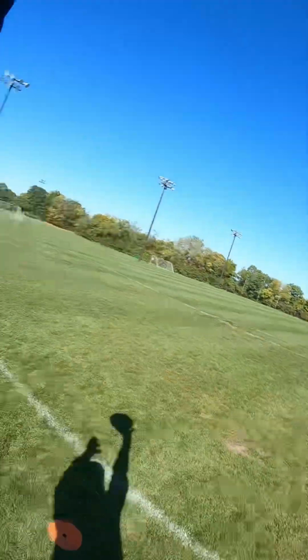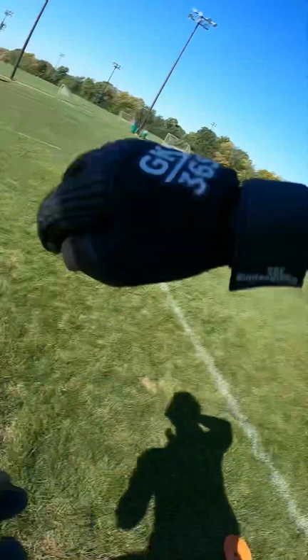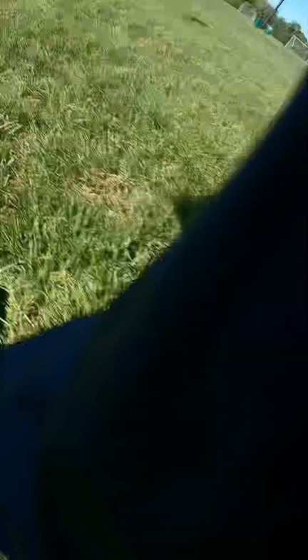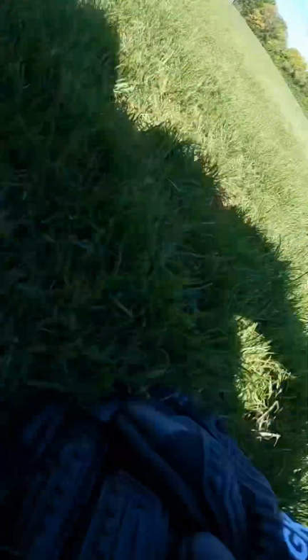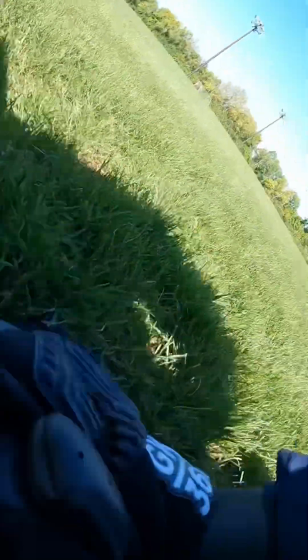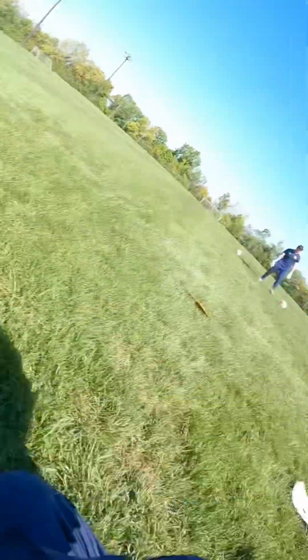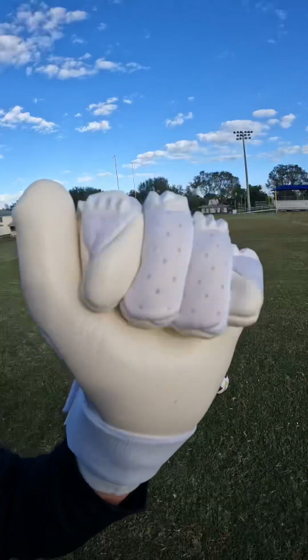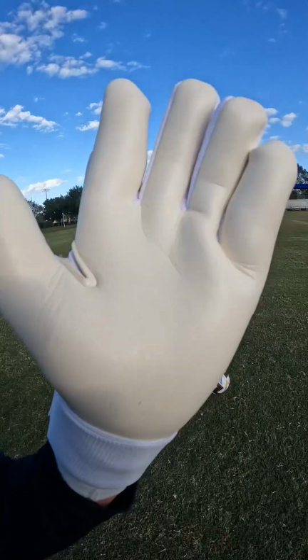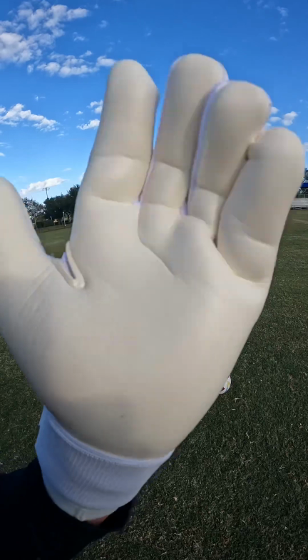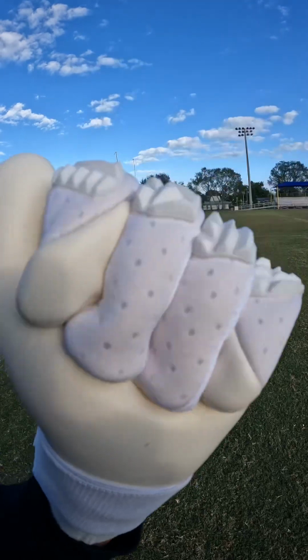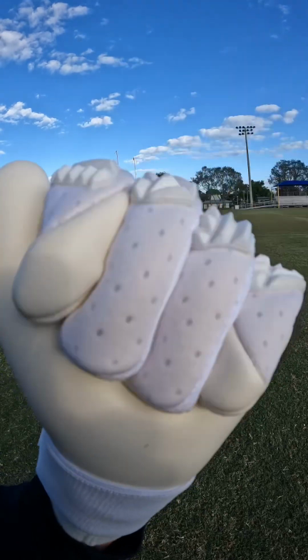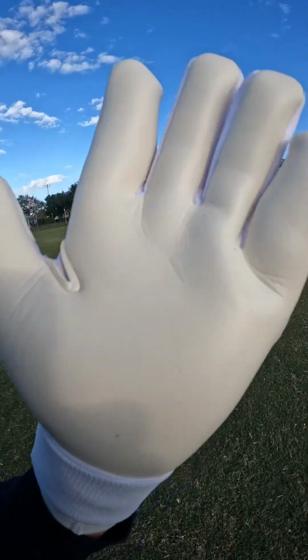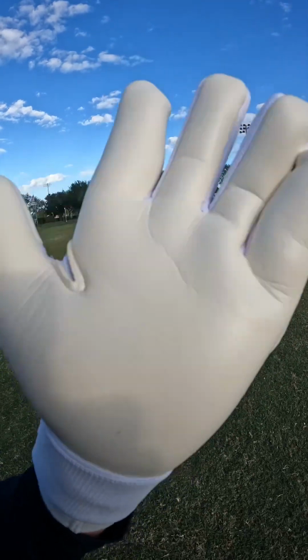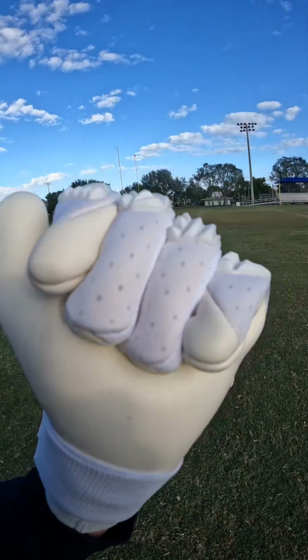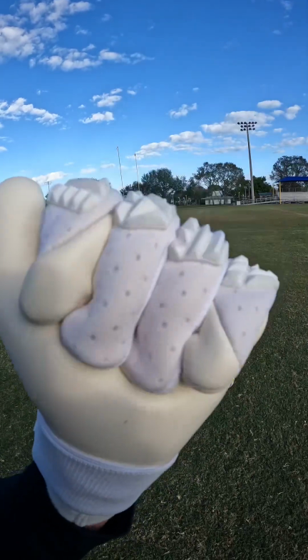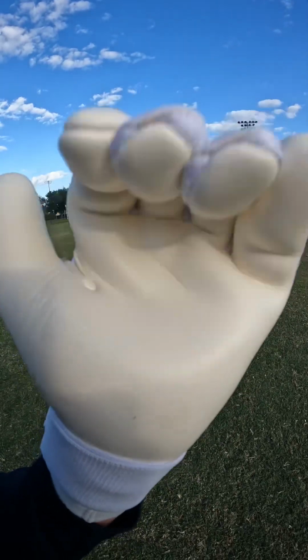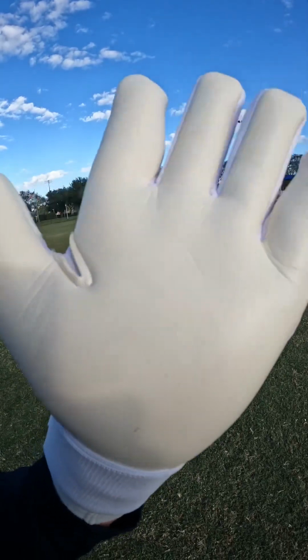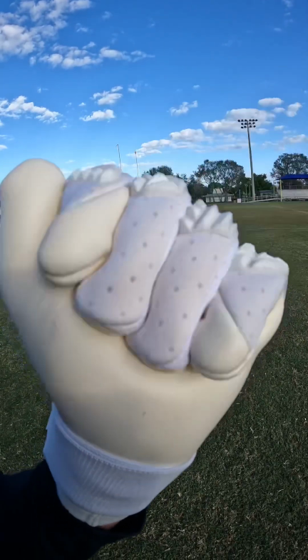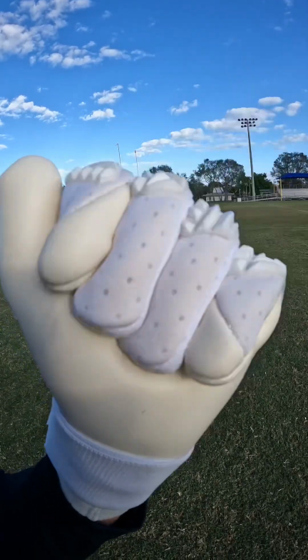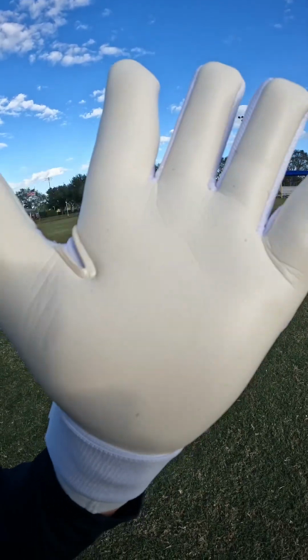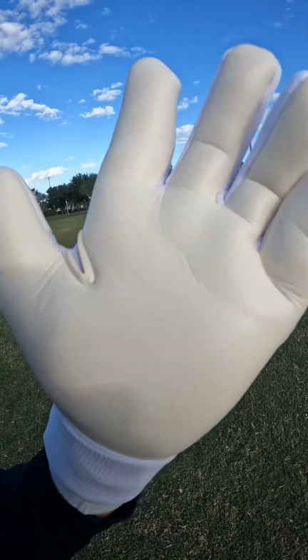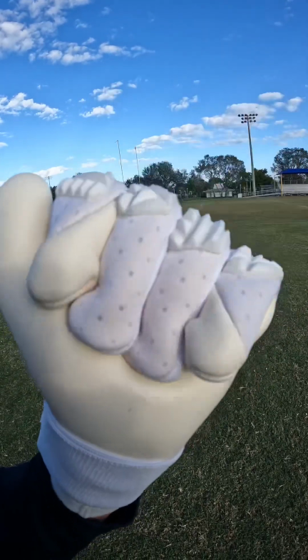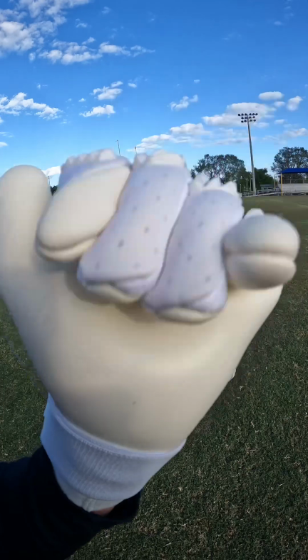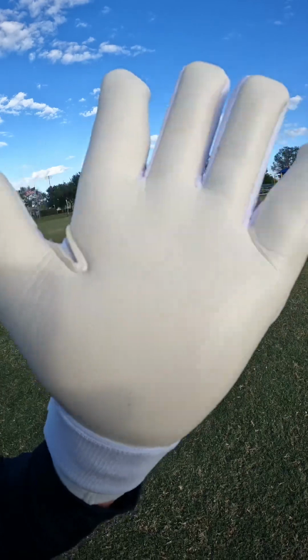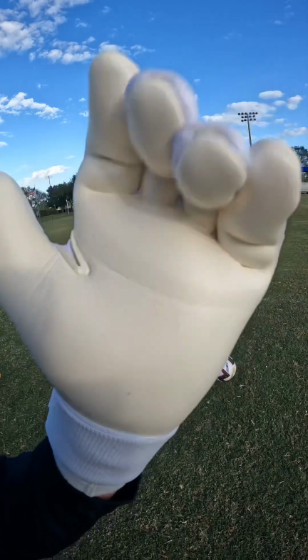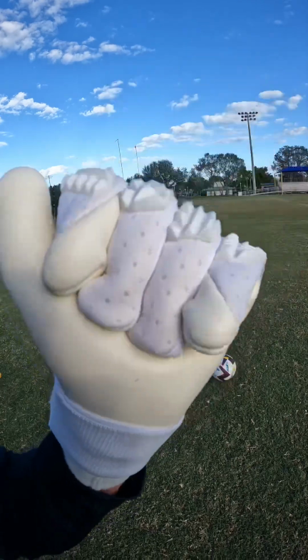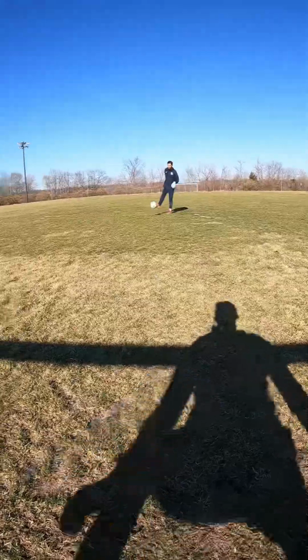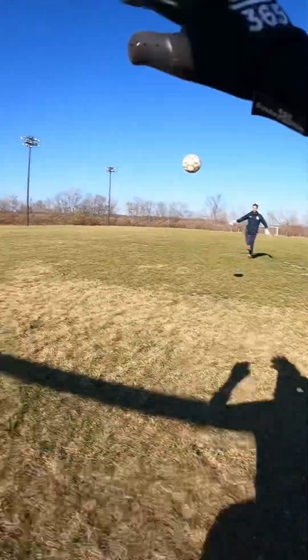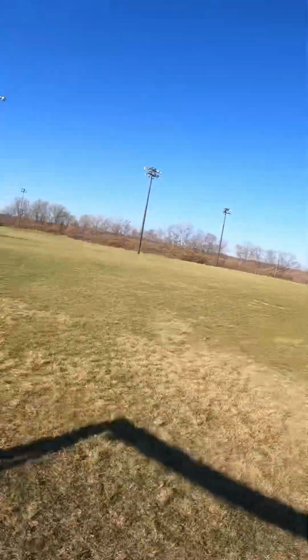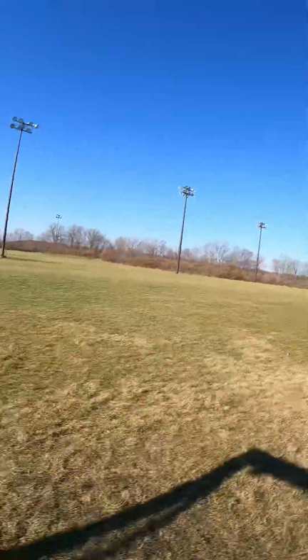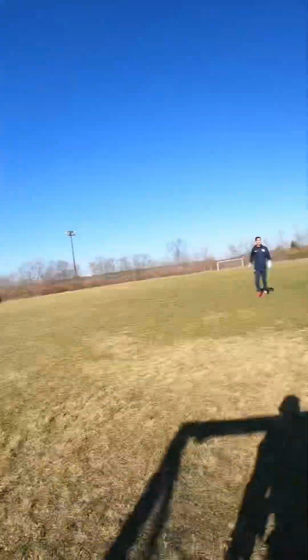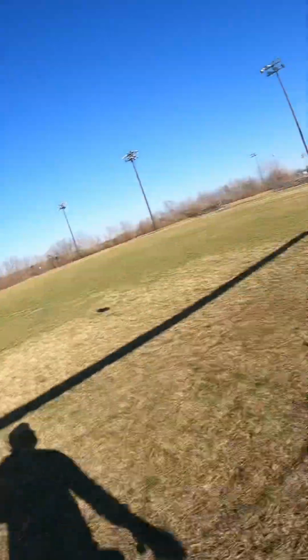Mega Grip, of course. We've got the same latex on this glove that we had on the Lights Out 1.0, and again, a great latex in both wet weather and dry weather.